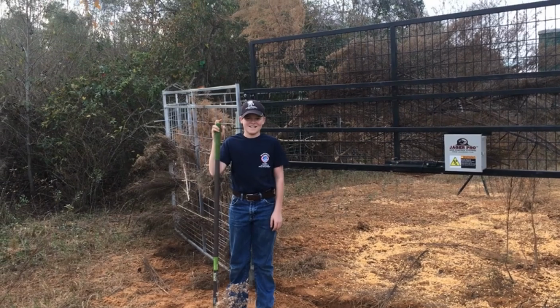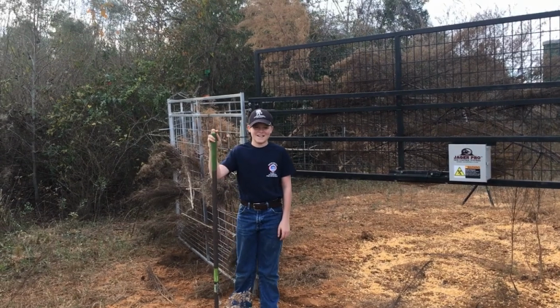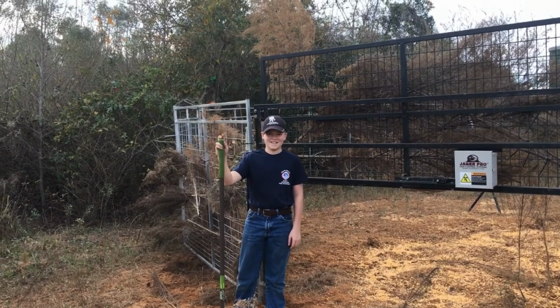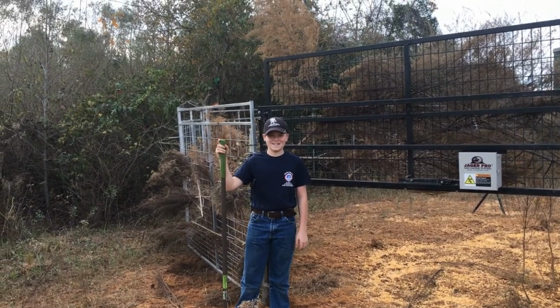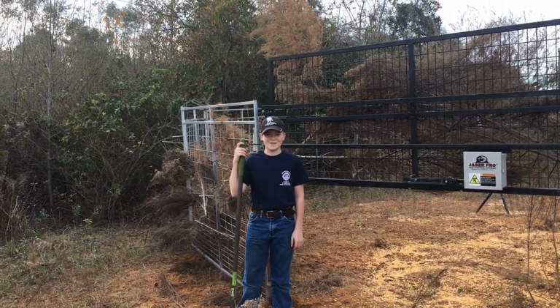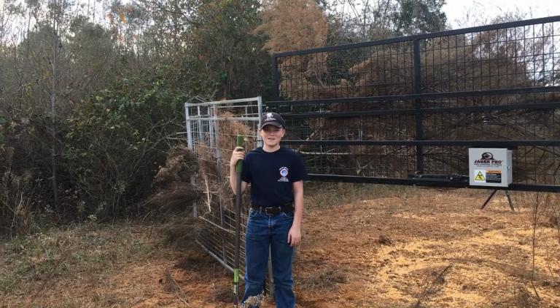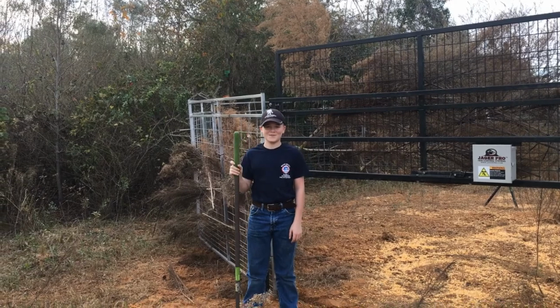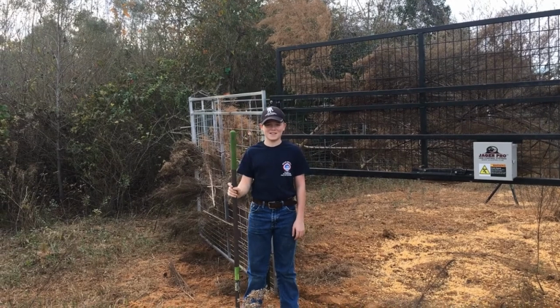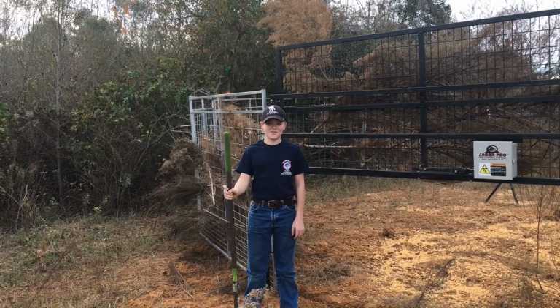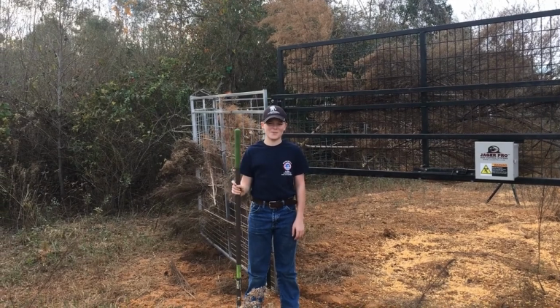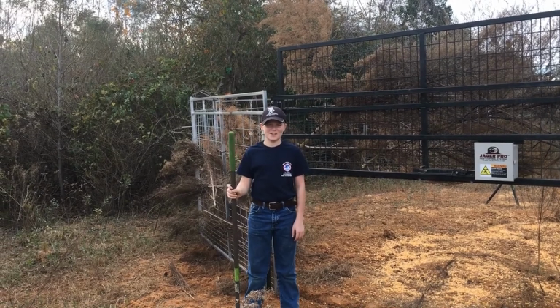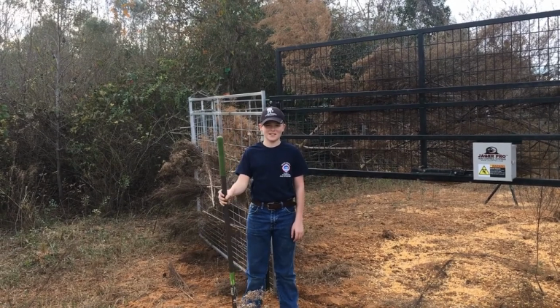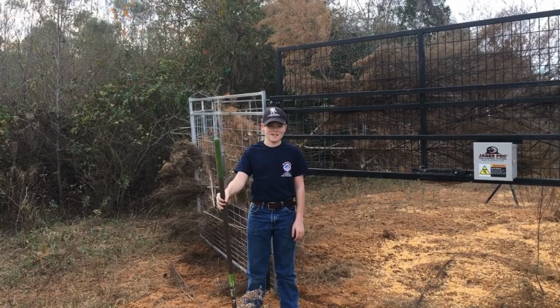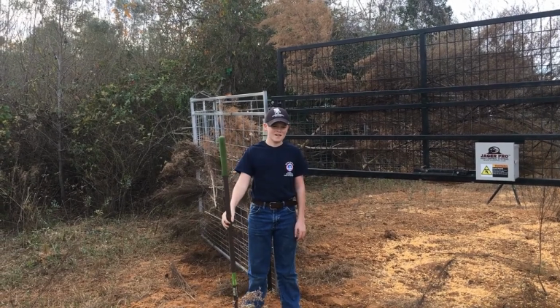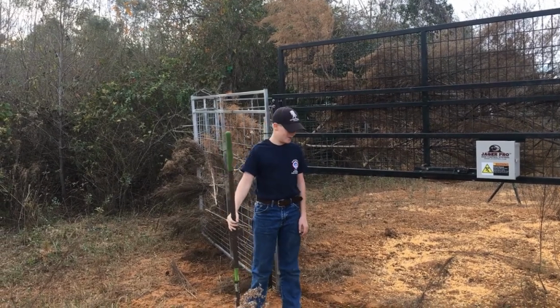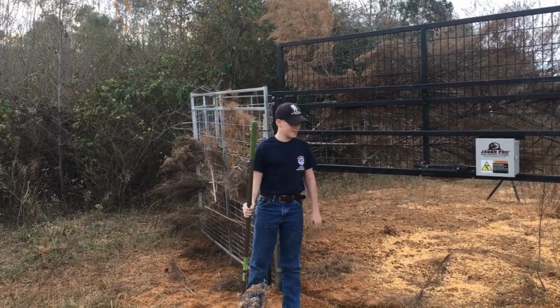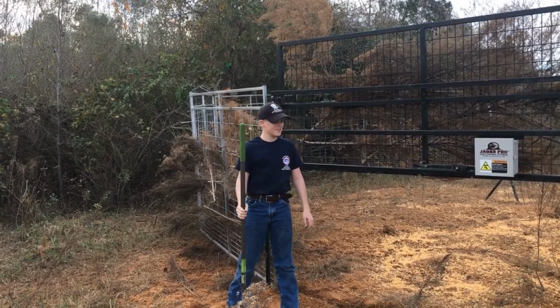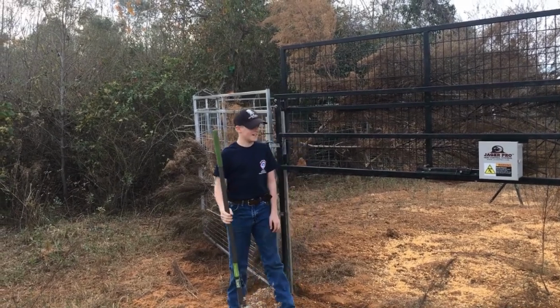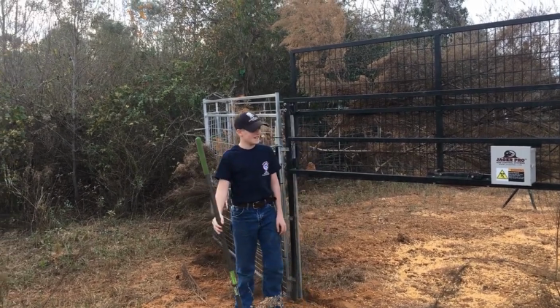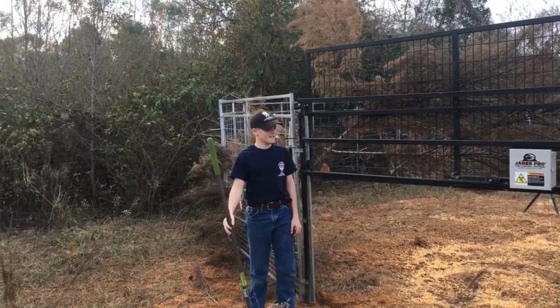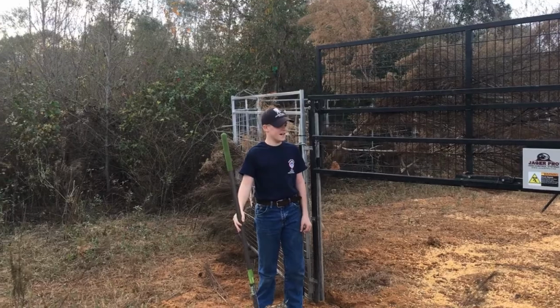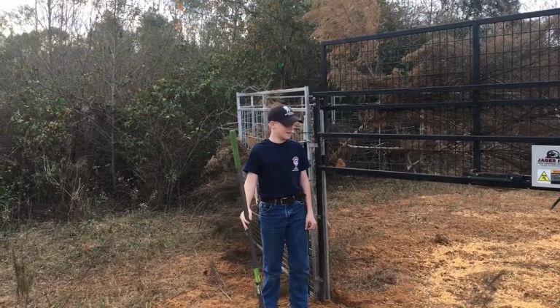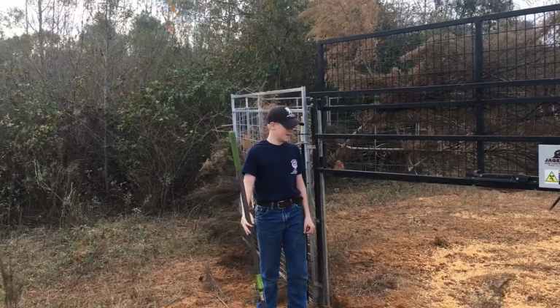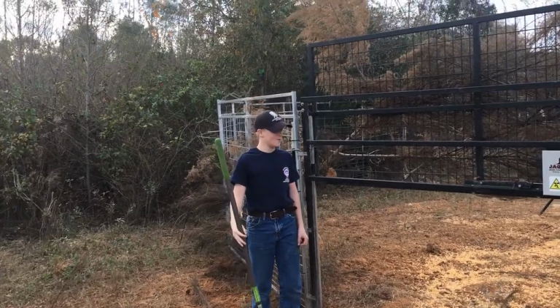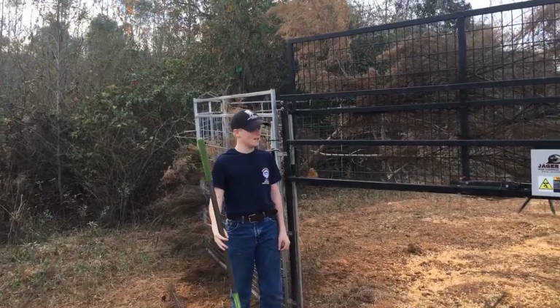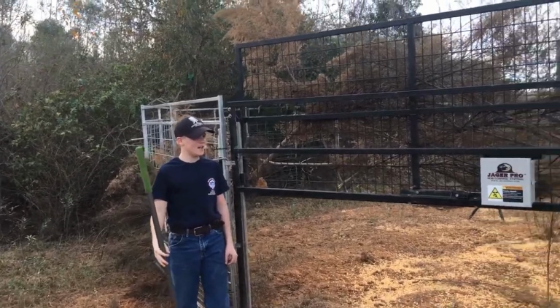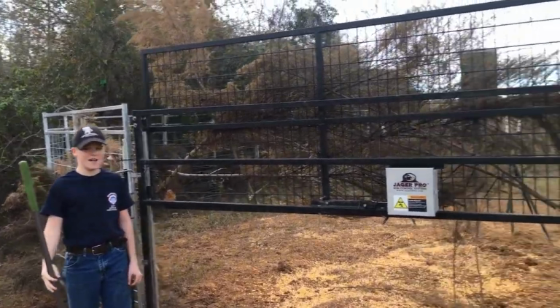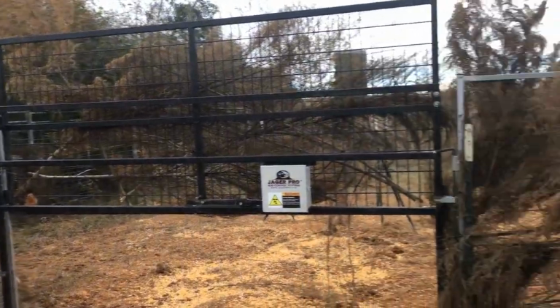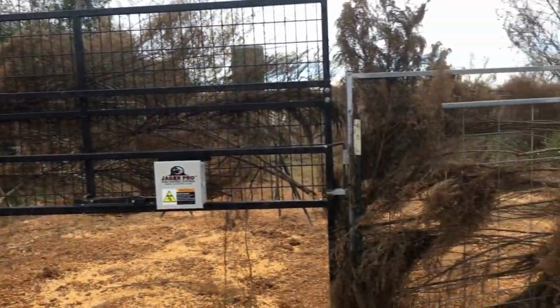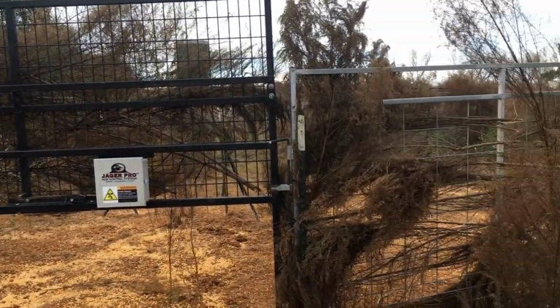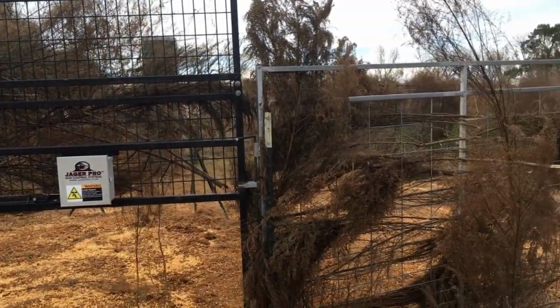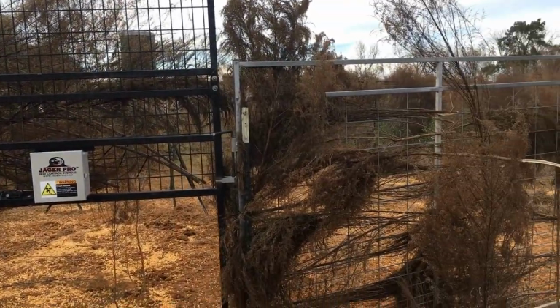Hey, this is Zoe Wisnowski from Hog Cutters. What I'm going to show you today is how we camouflage and how we put our gates in.